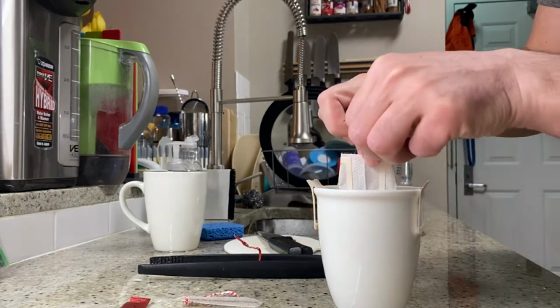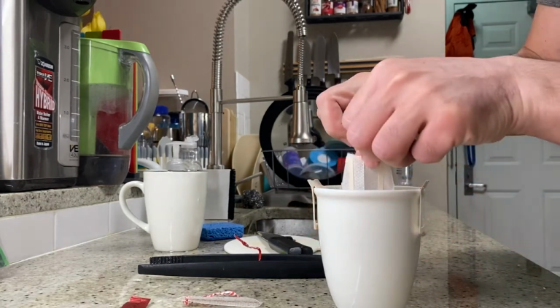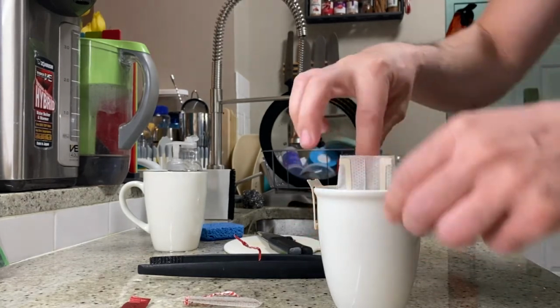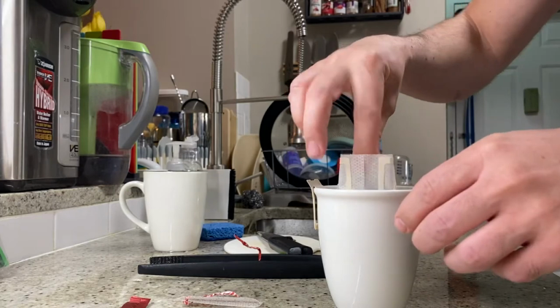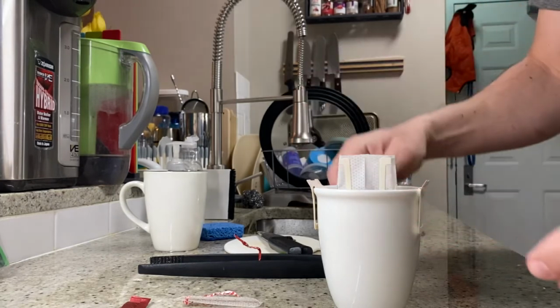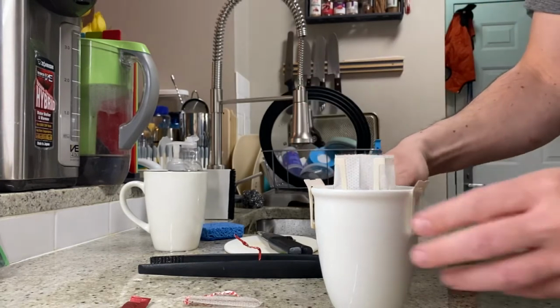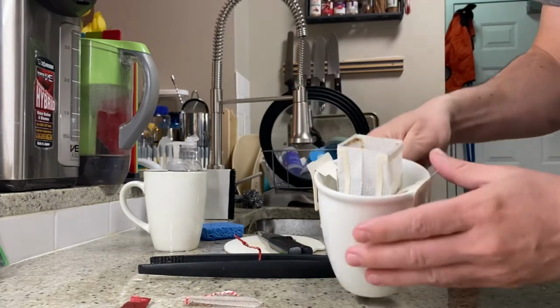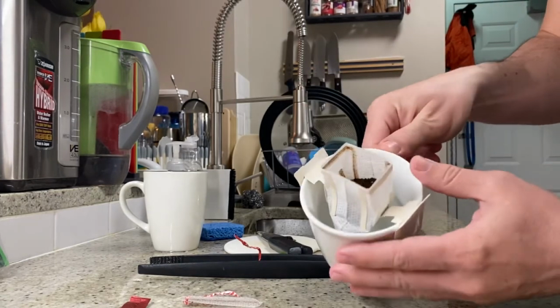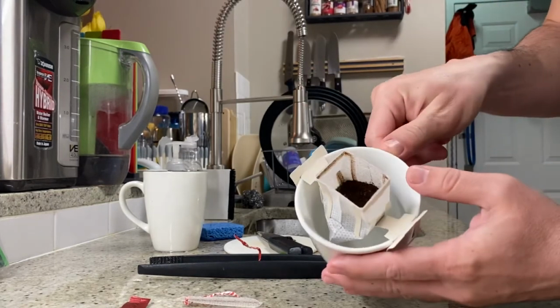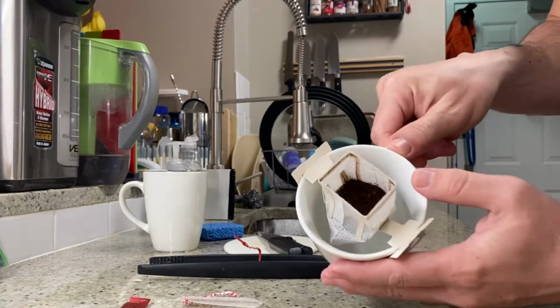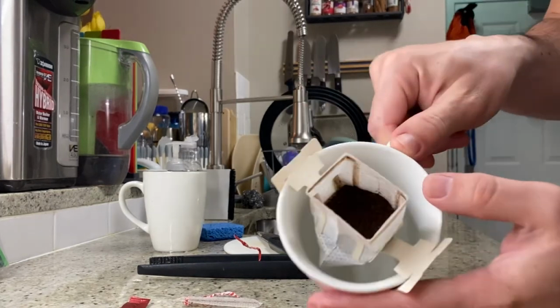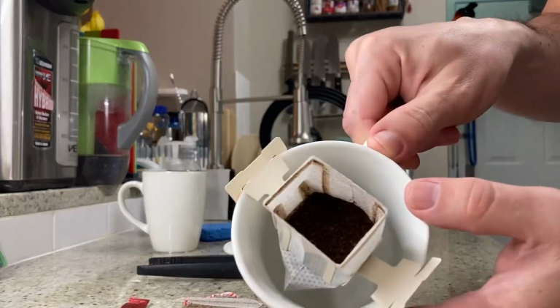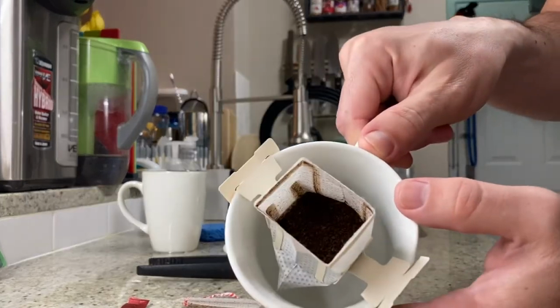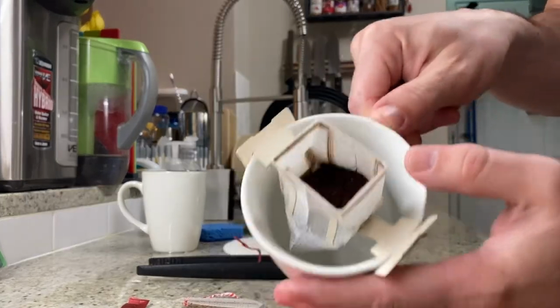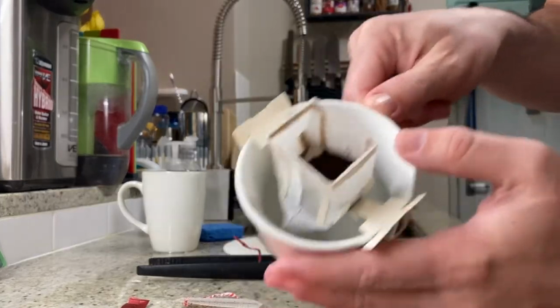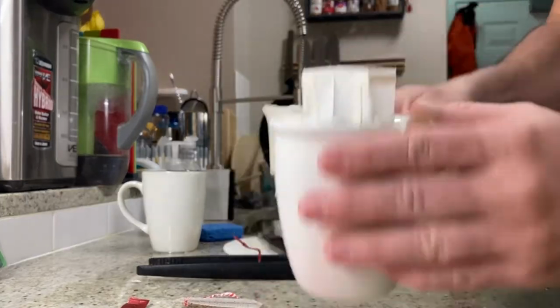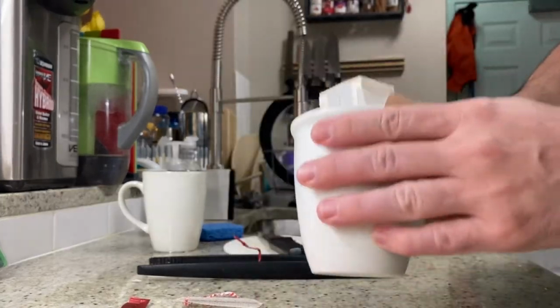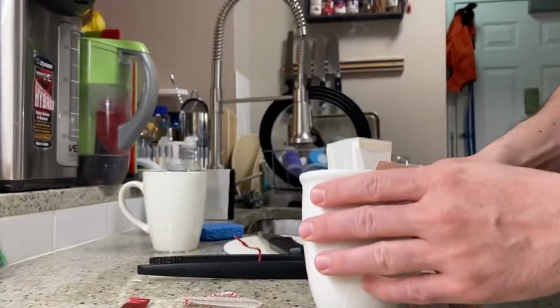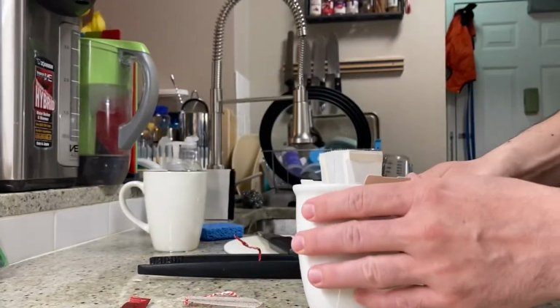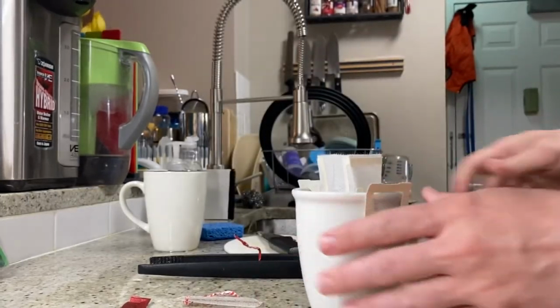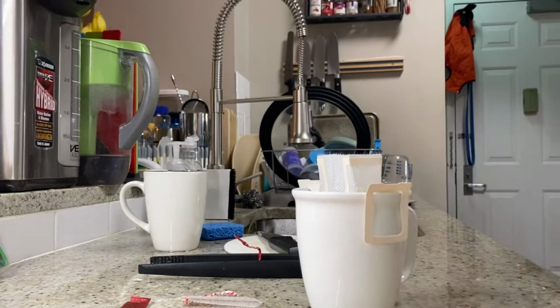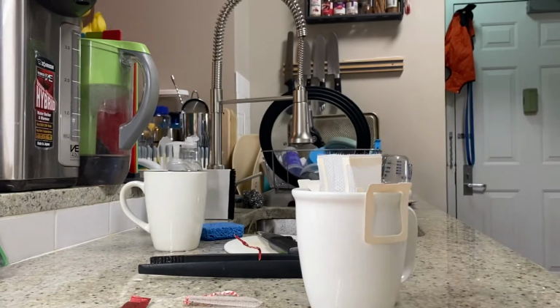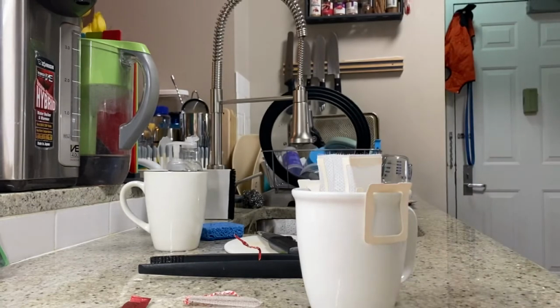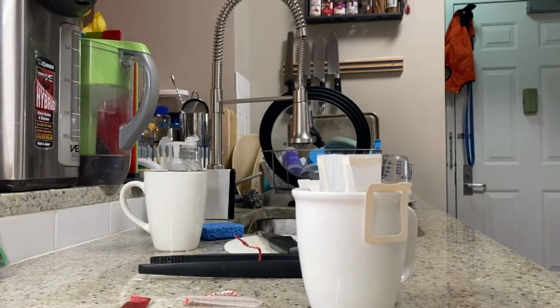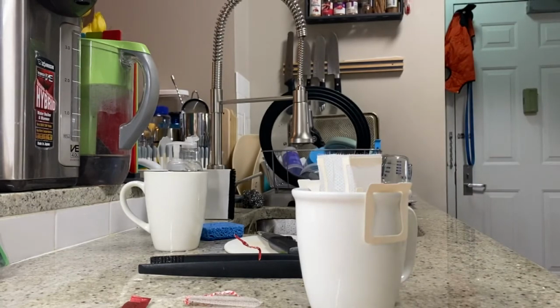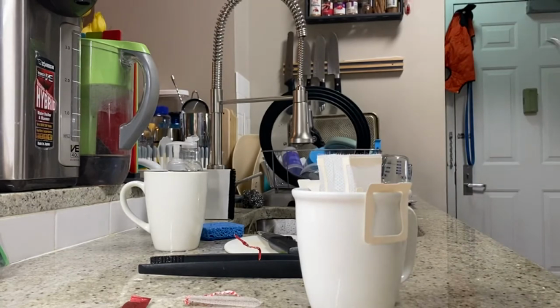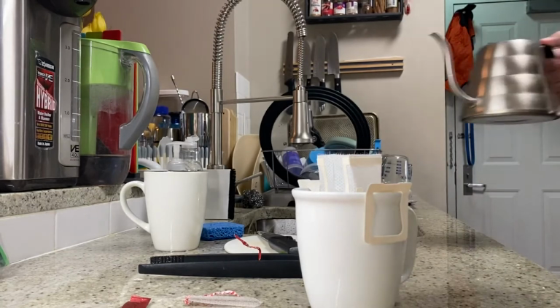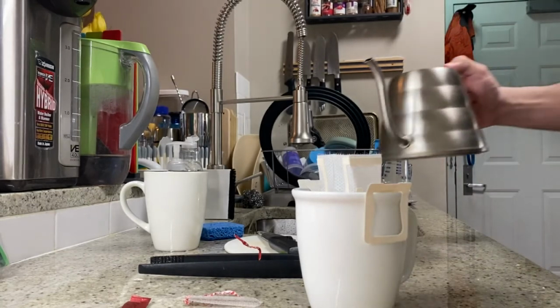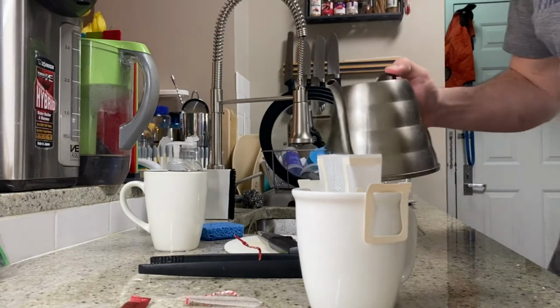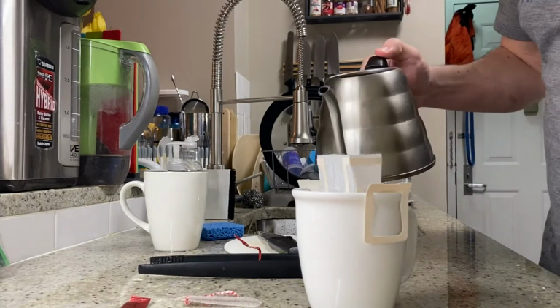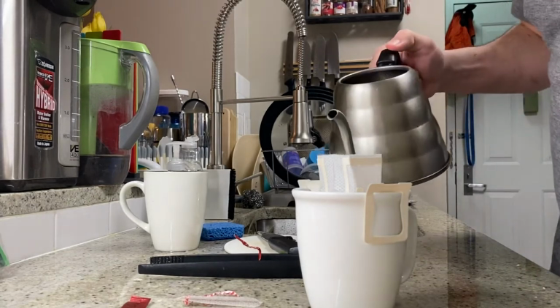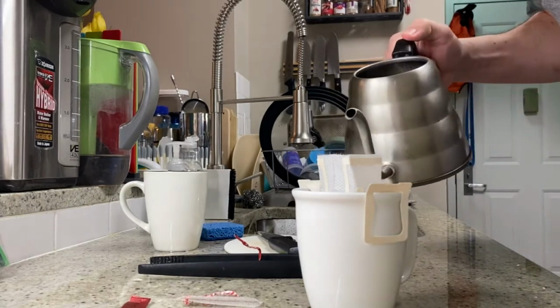I'm just going to open that up for you right there. You can see just some fresh grounds in there. Really just a little tiny pour-over kit.